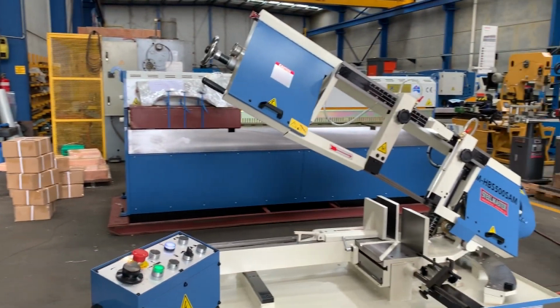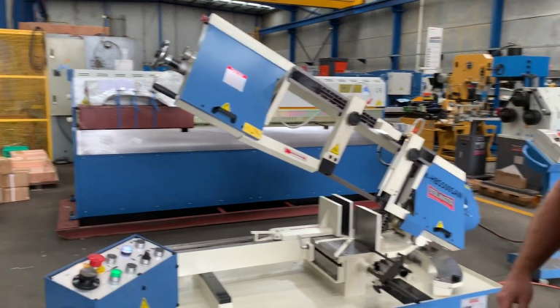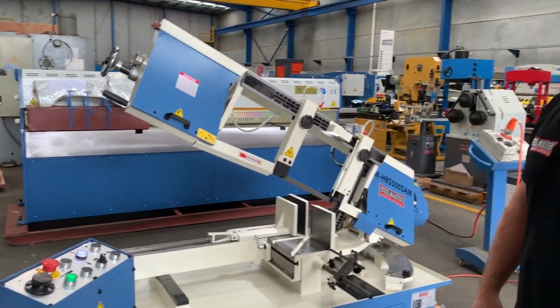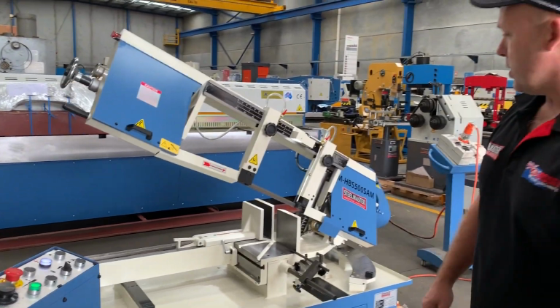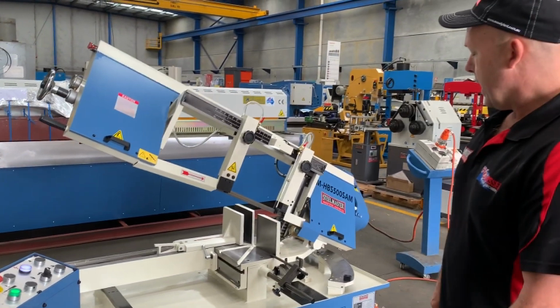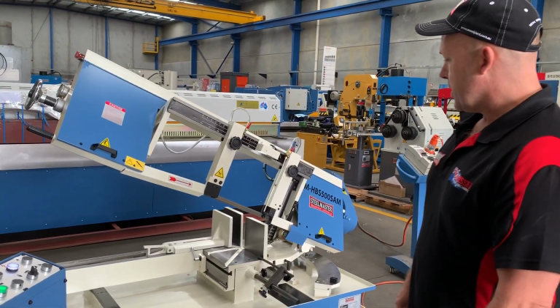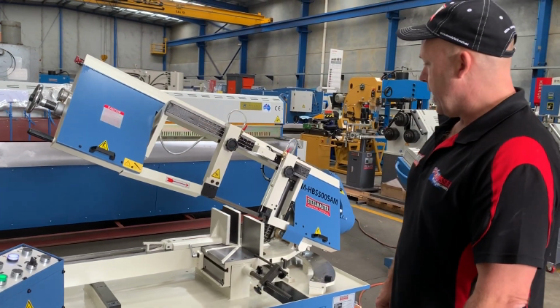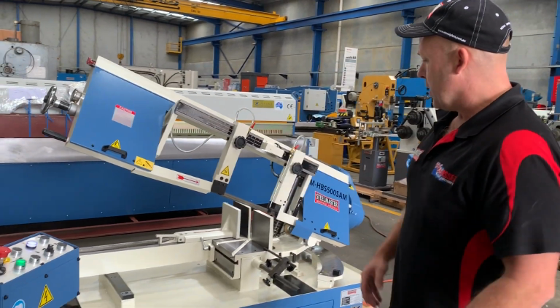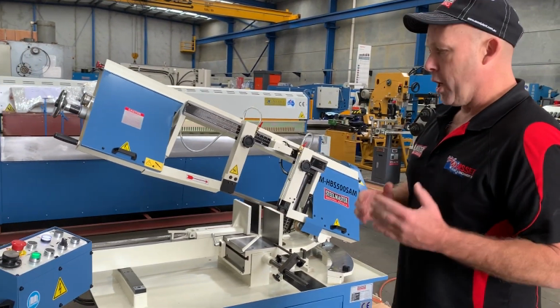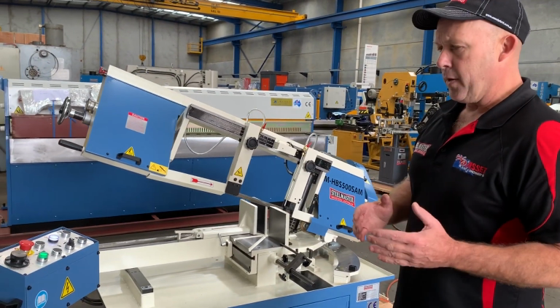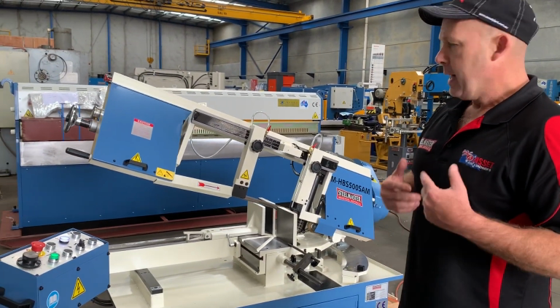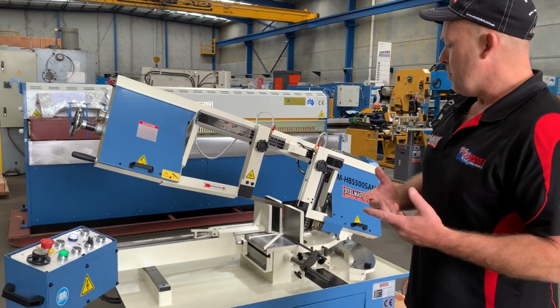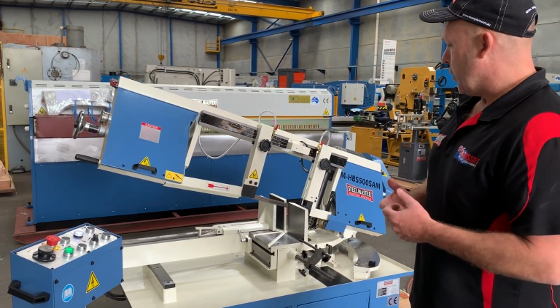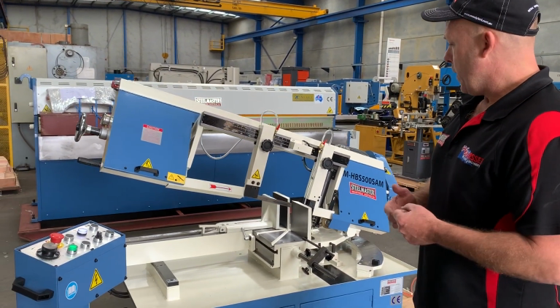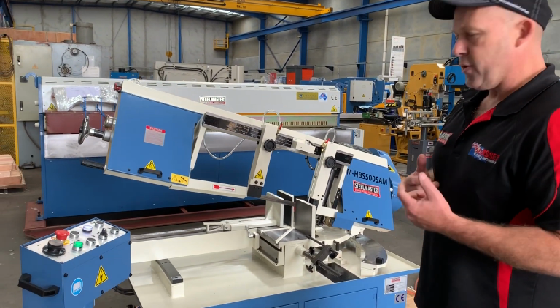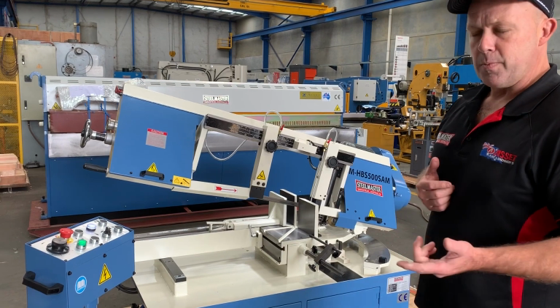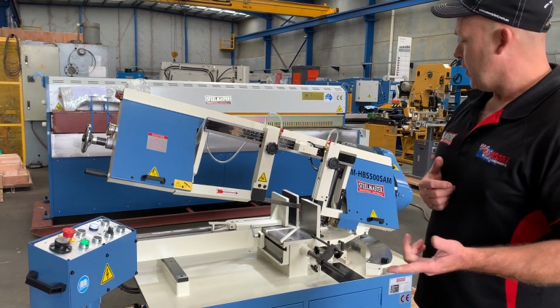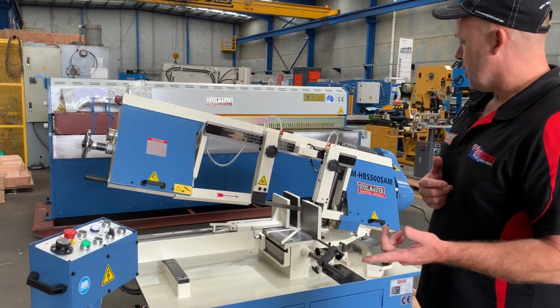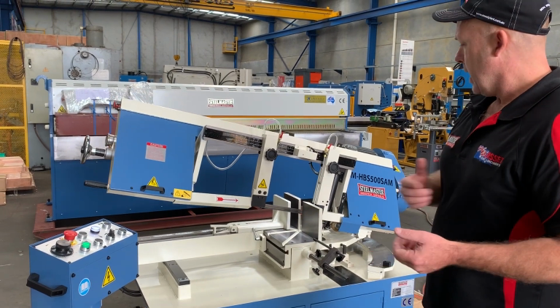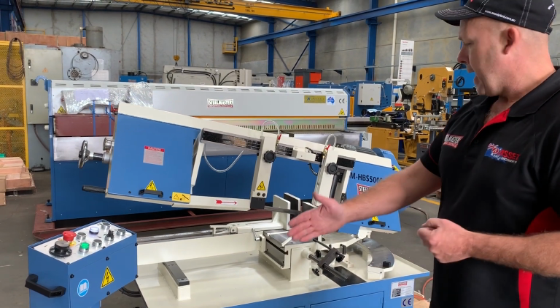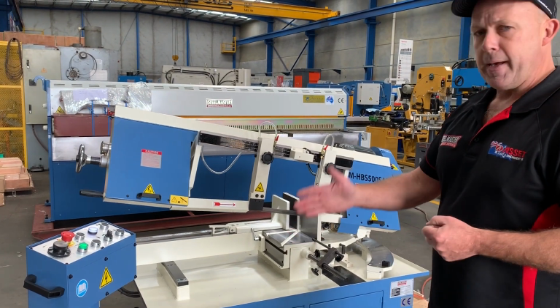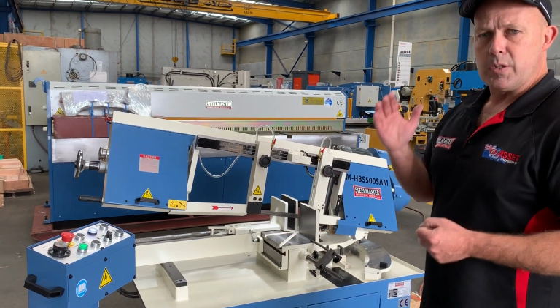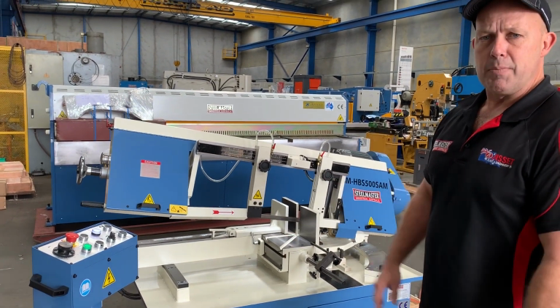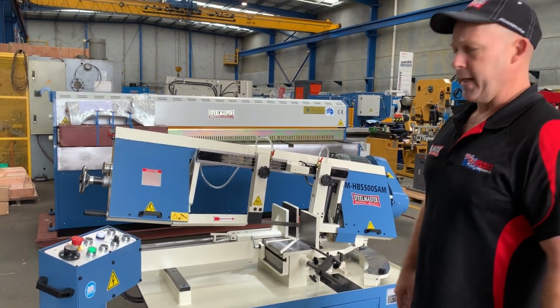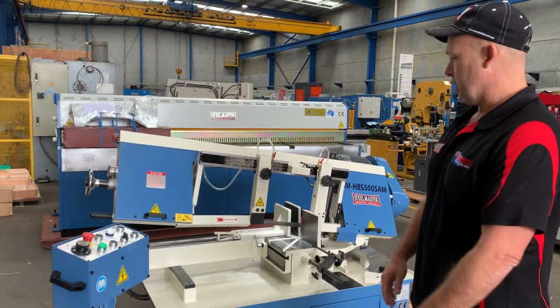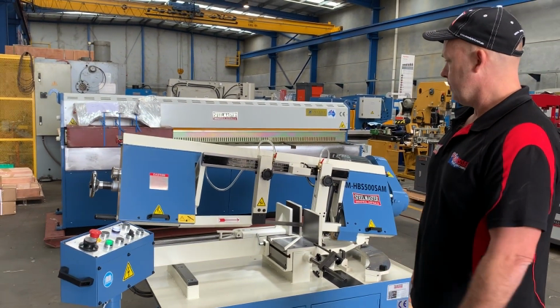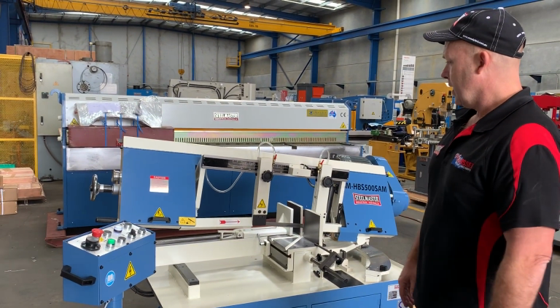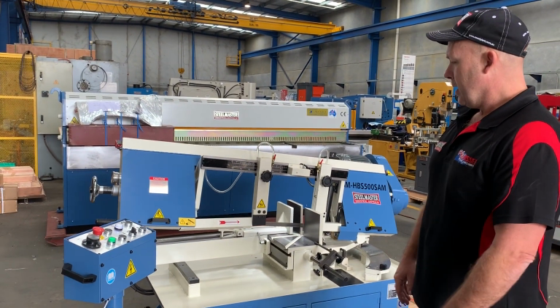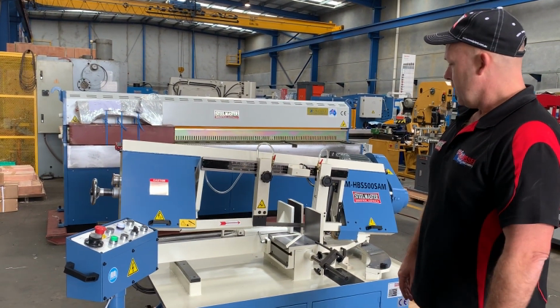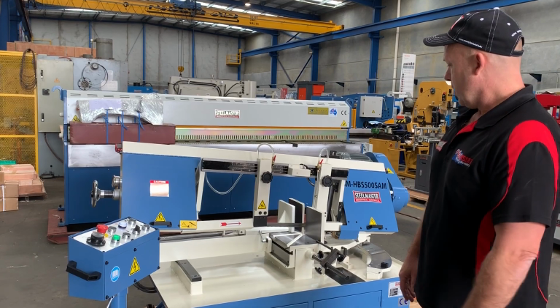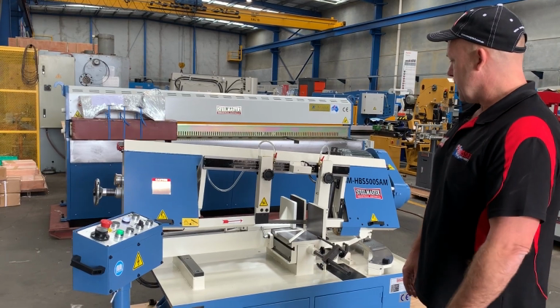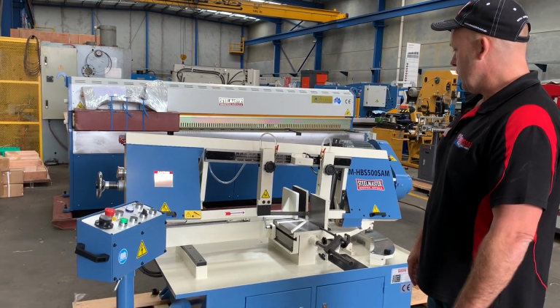So we'll just basically hit the button and away we go. It's on fast rapid, as you can see. It's going to go down, cut the material, hit its finished position, and come back up to its start position again. Nice and easy to use.